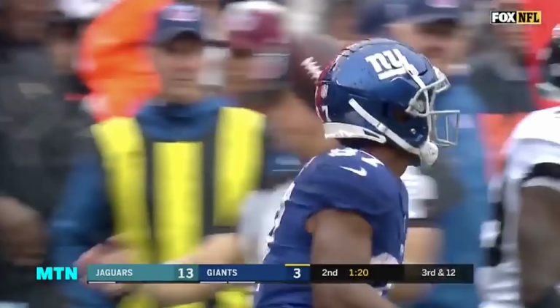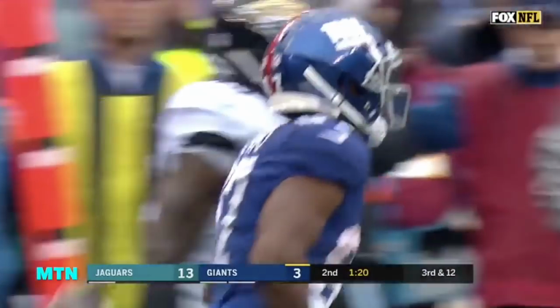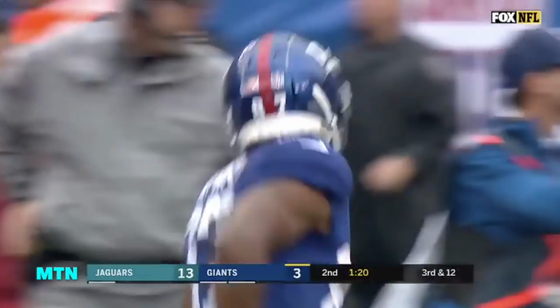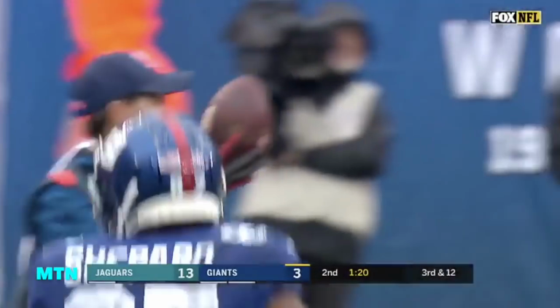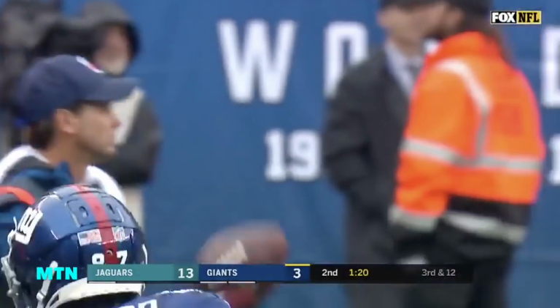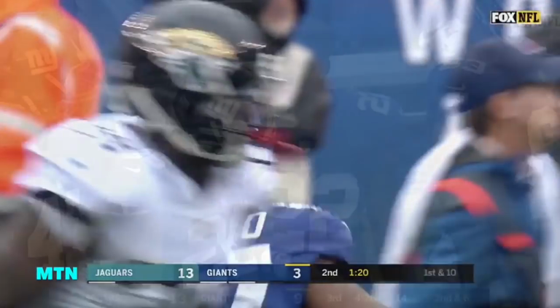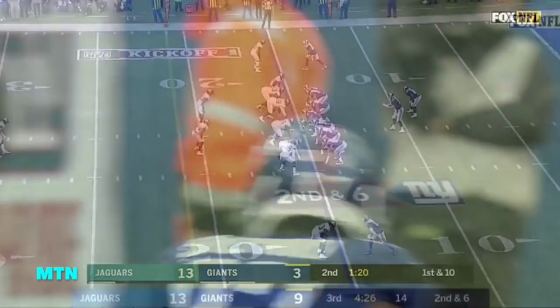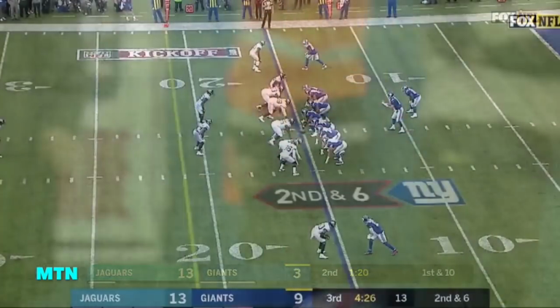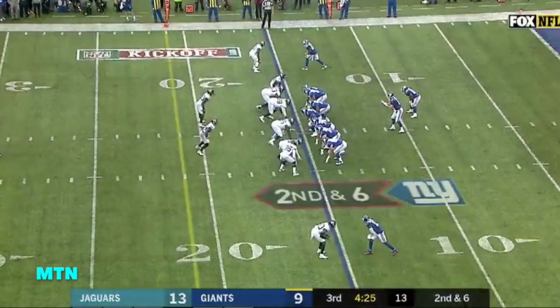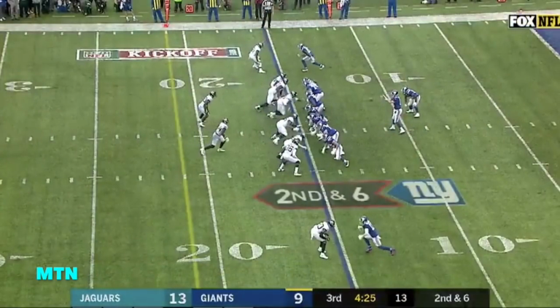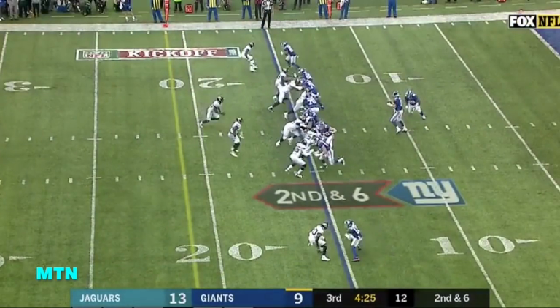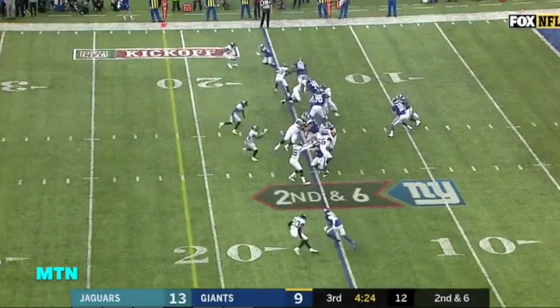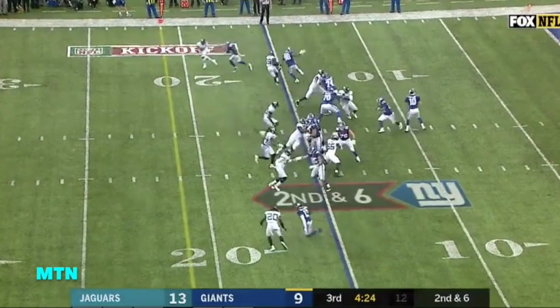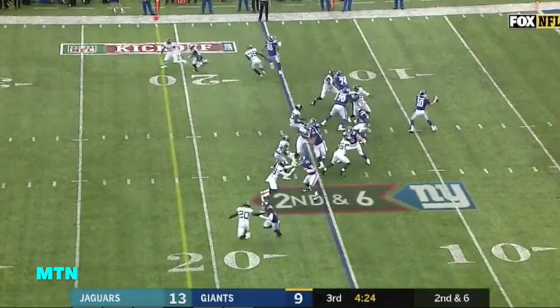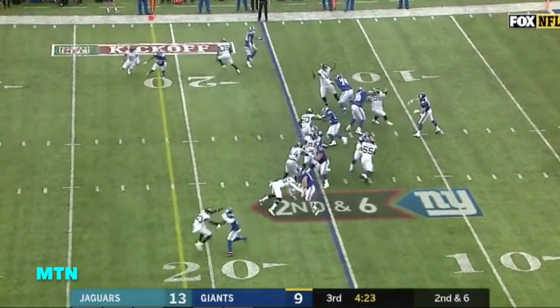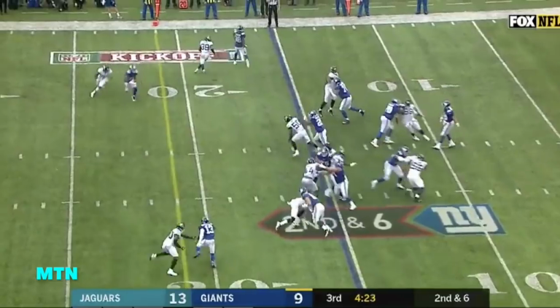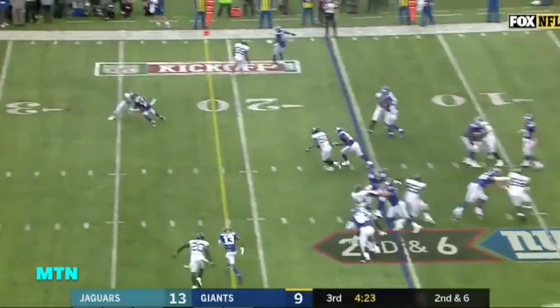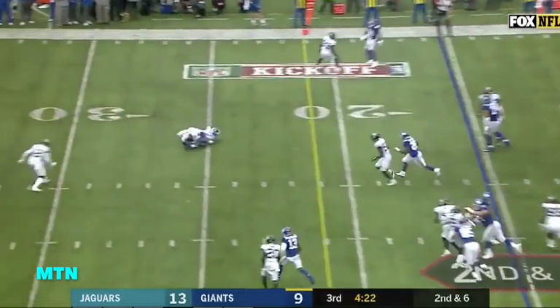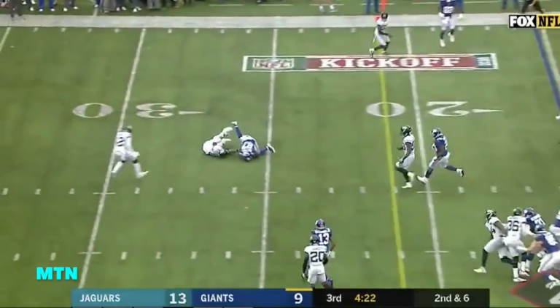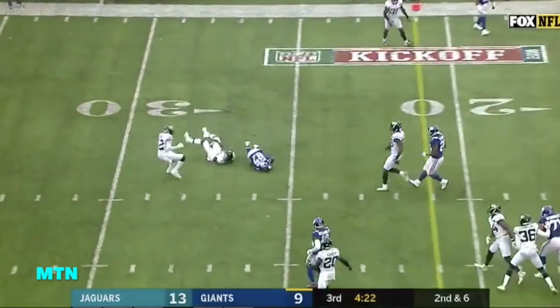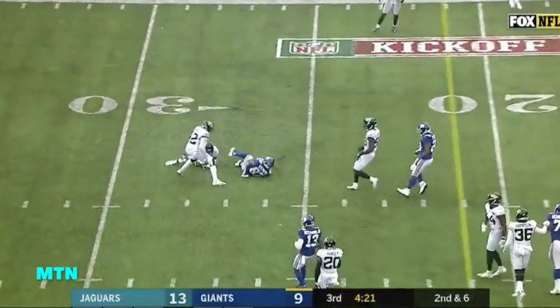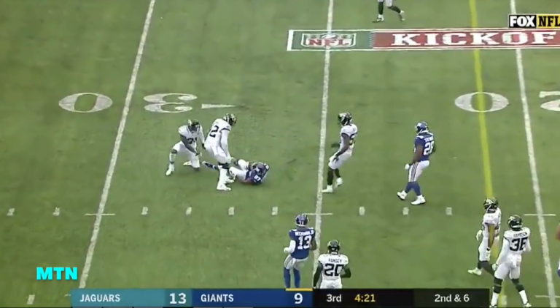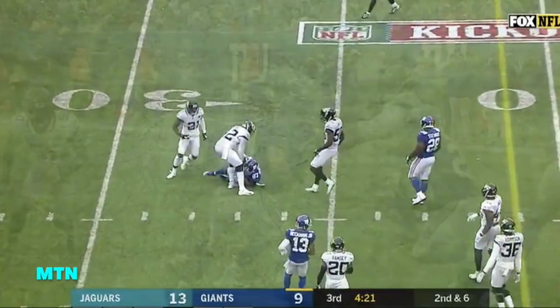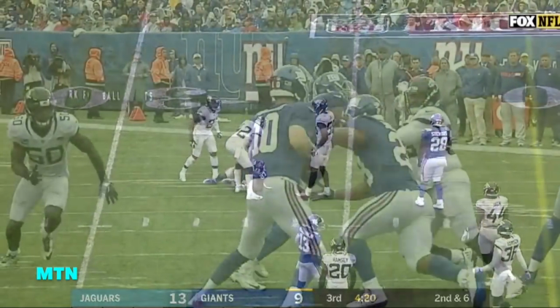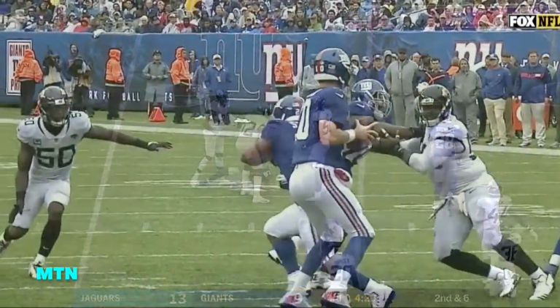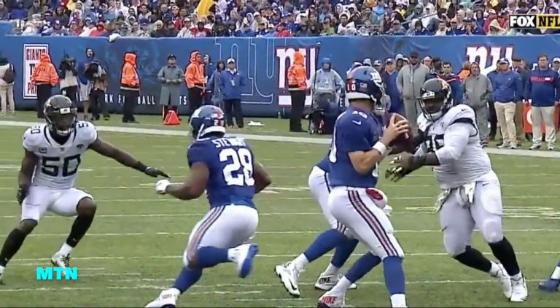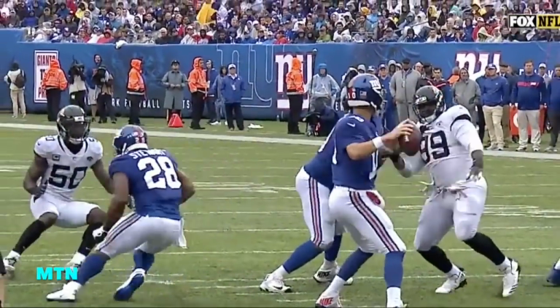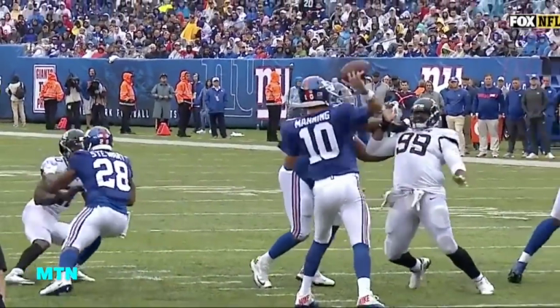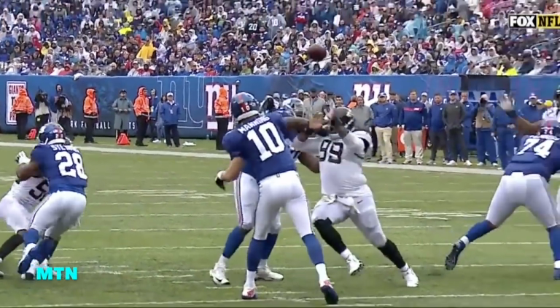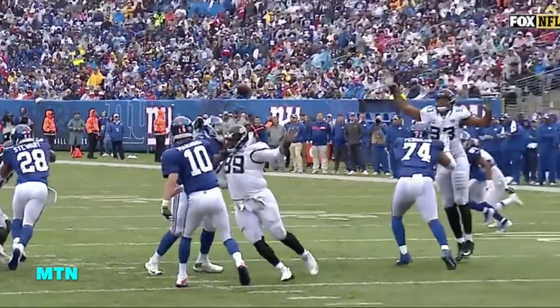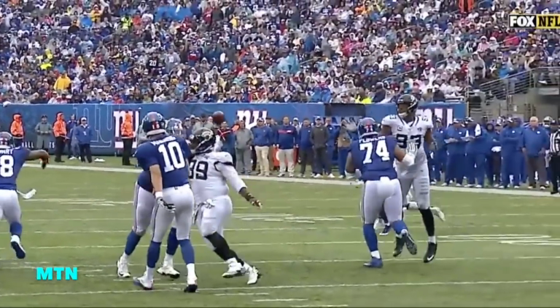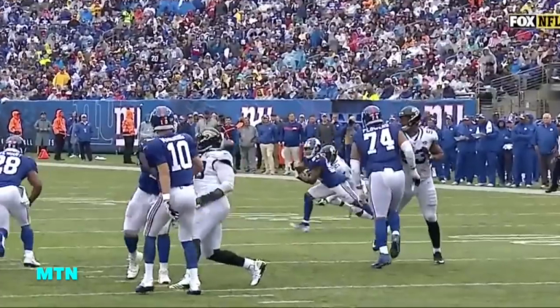Shepard makes the catch at midfield. Credit to the Jax D — they've kept him in check today. But Sterling Shepard makes a diving catch for a Giants first down.